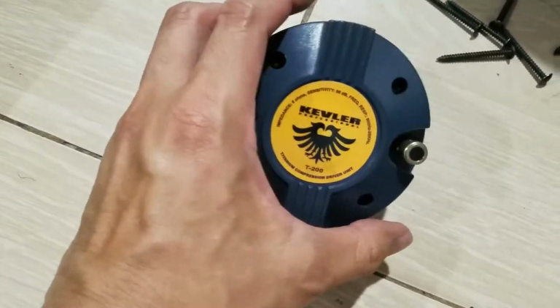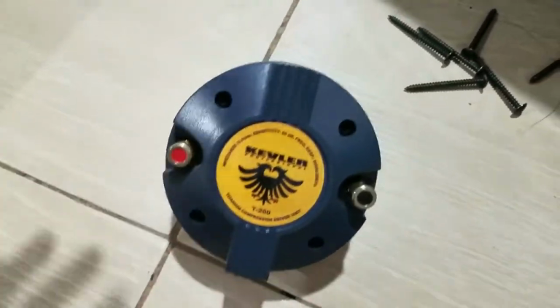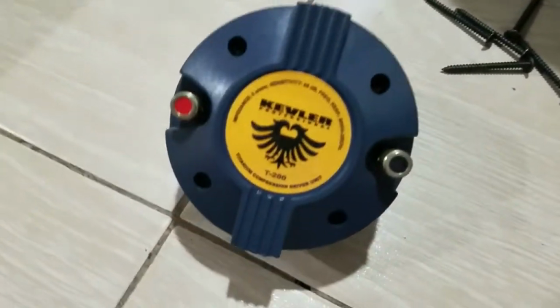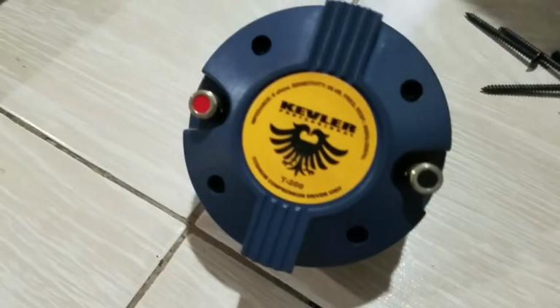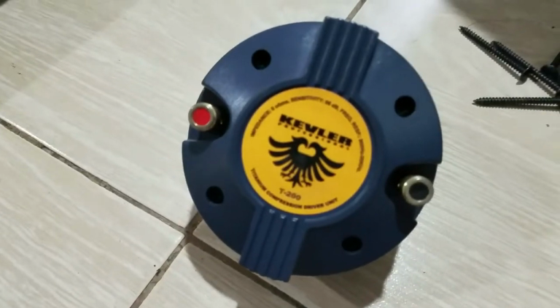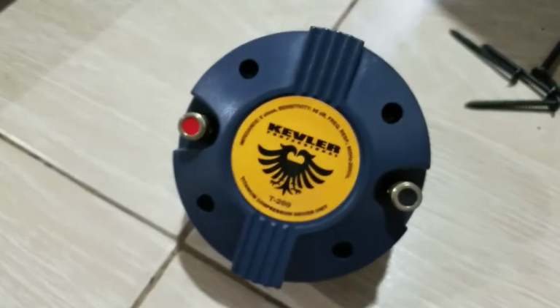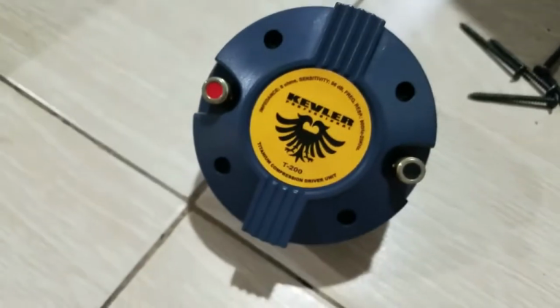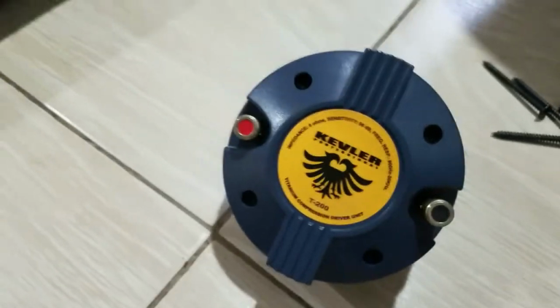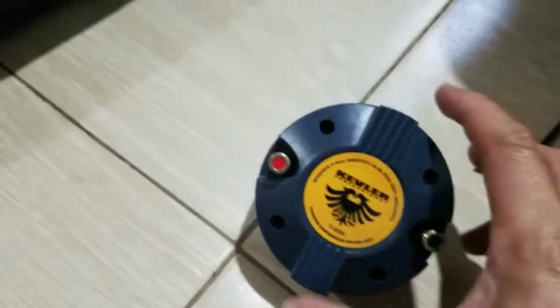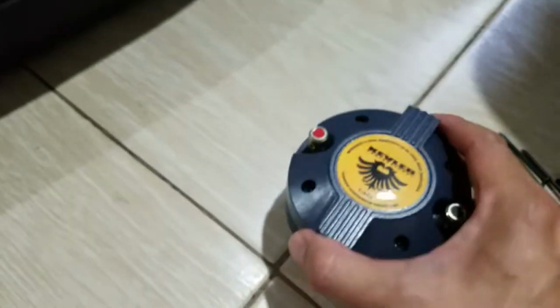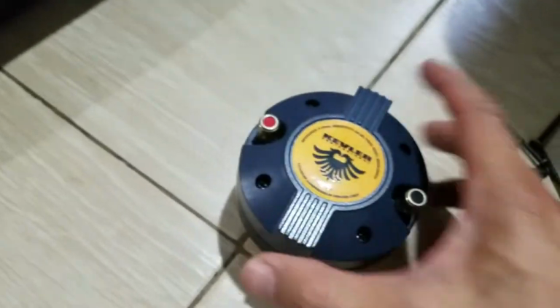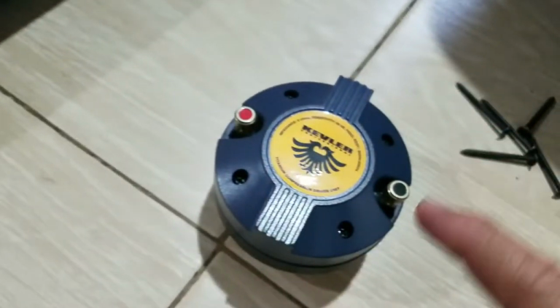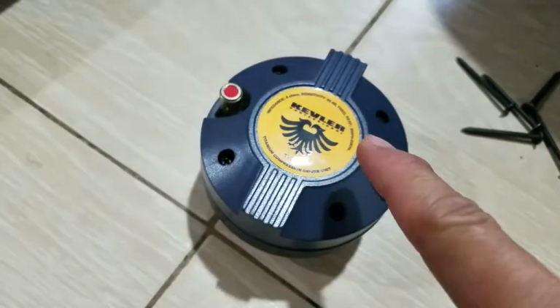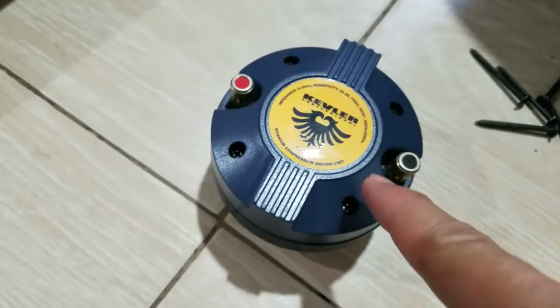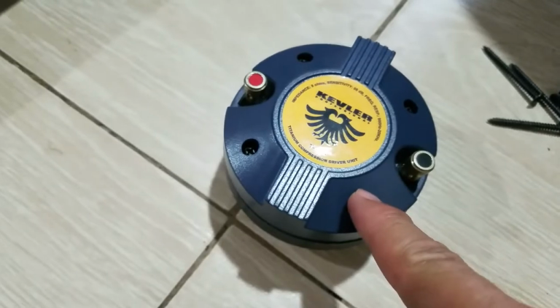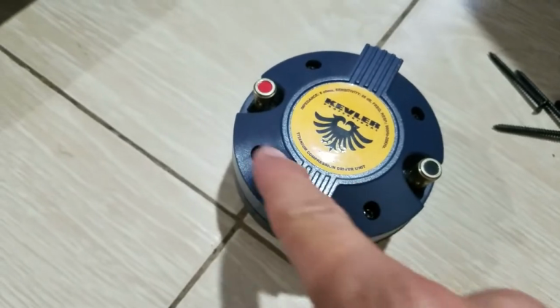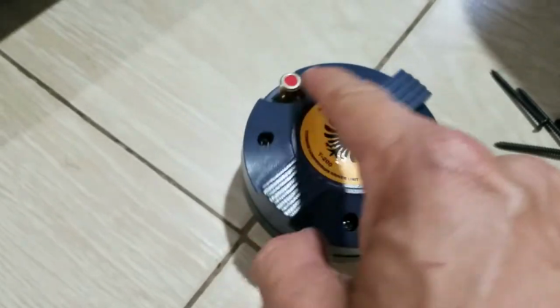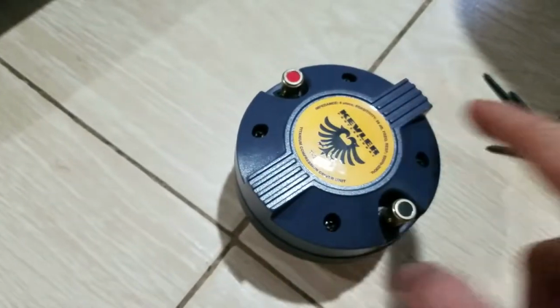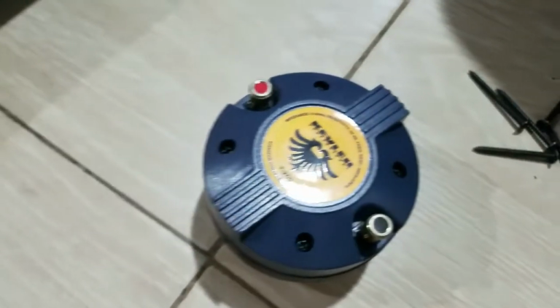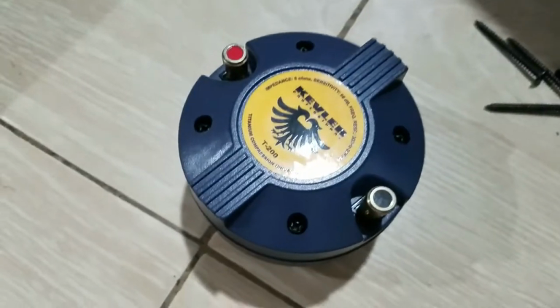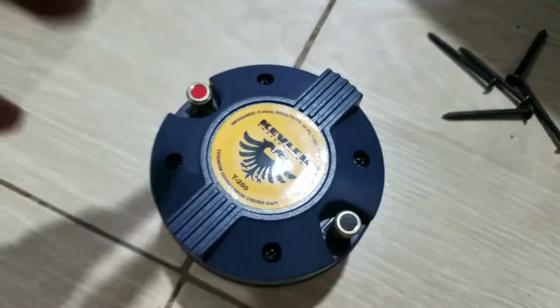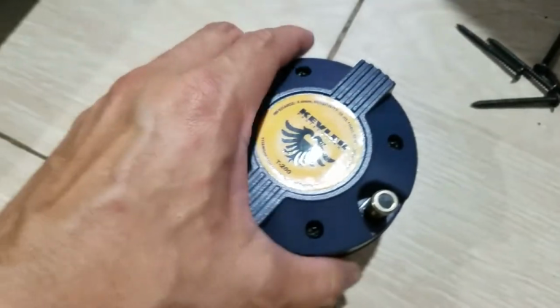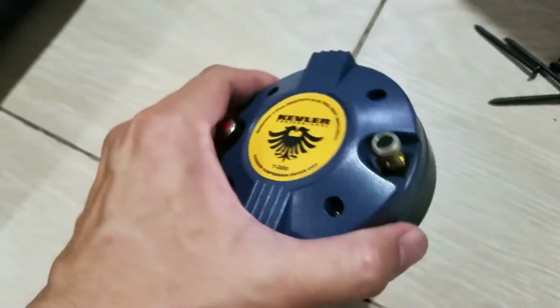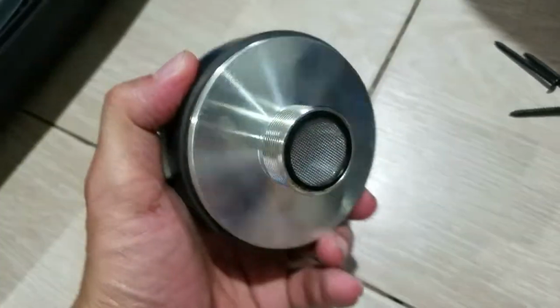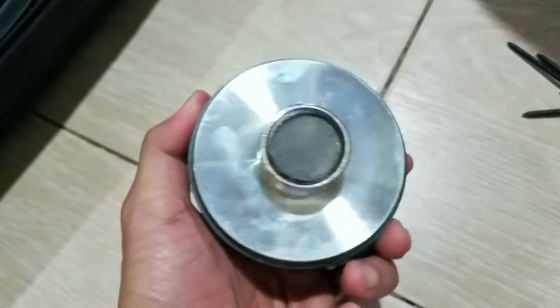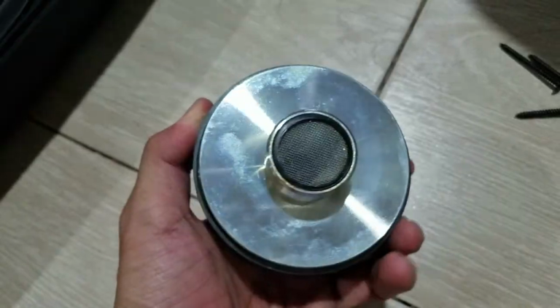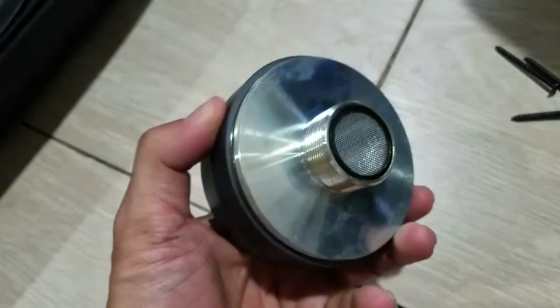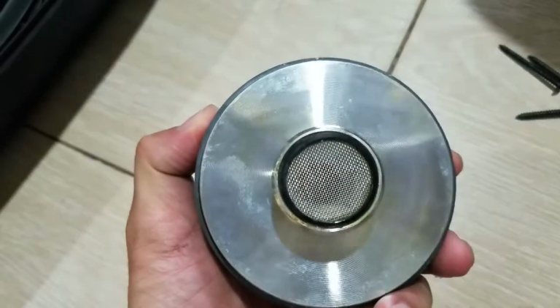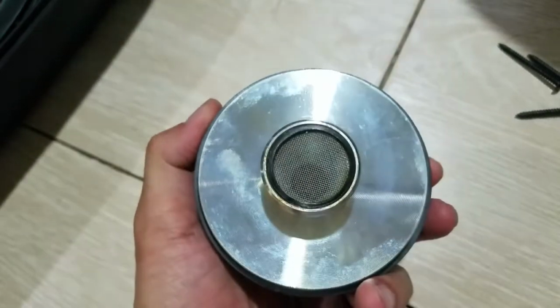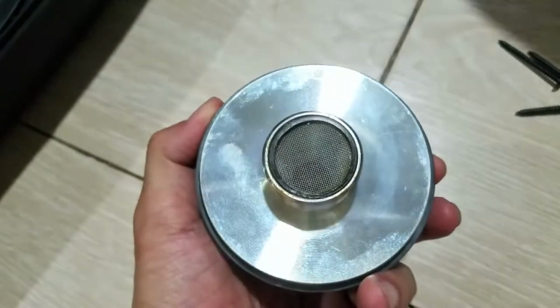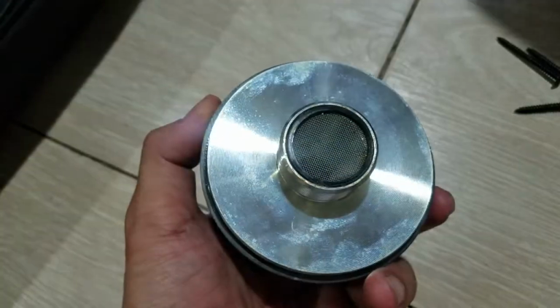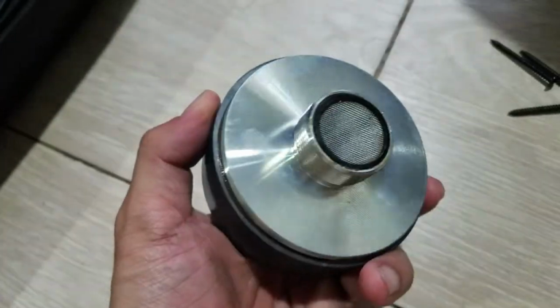I'll pause the video and unscrew four screws: one, two, three, and four — and we'll see the diaphragm. What's inside? This is a one-inch exit.